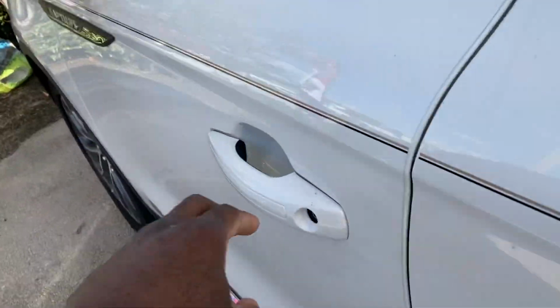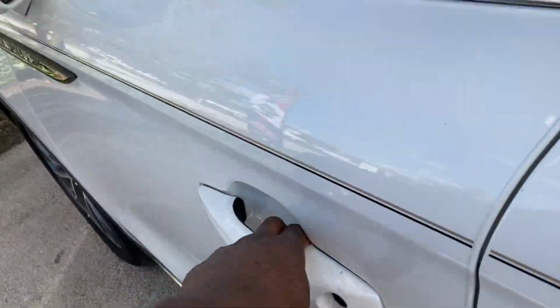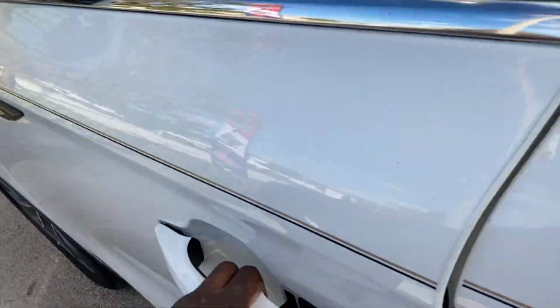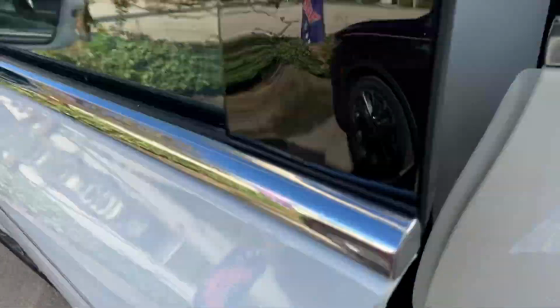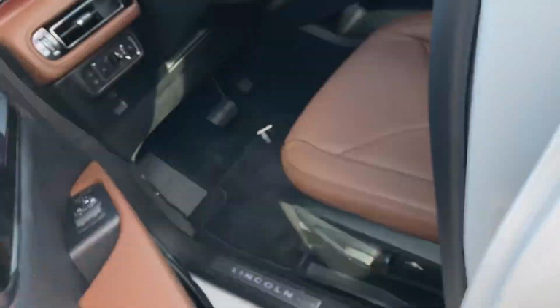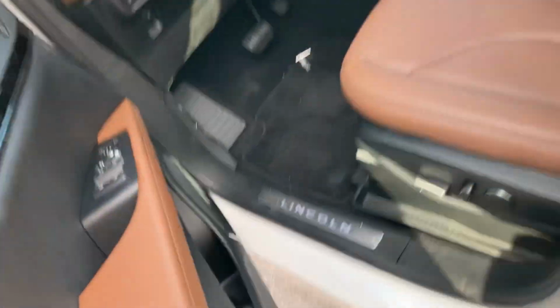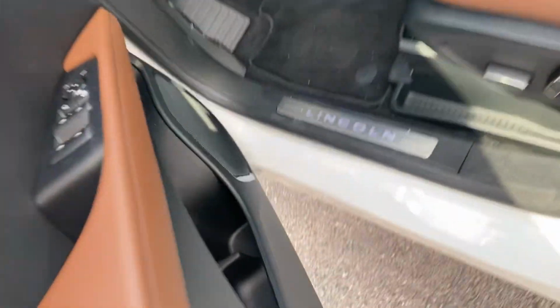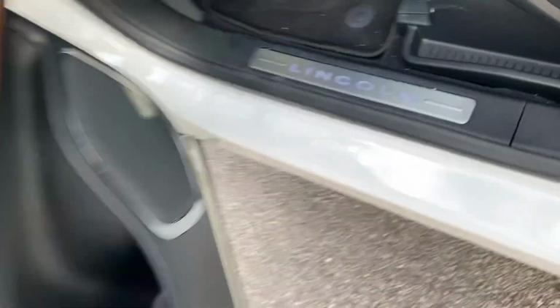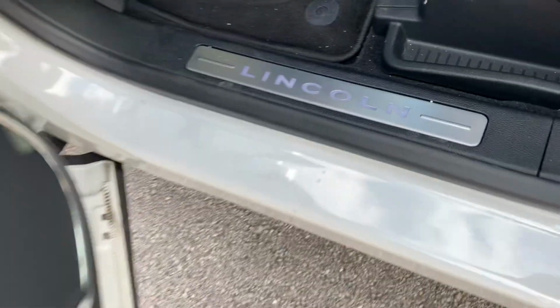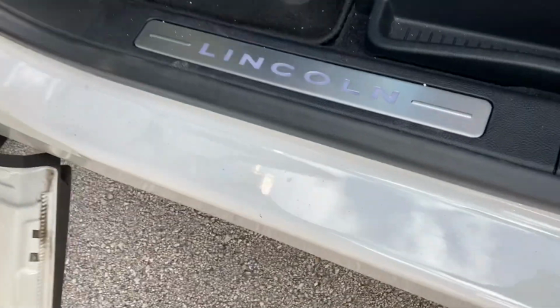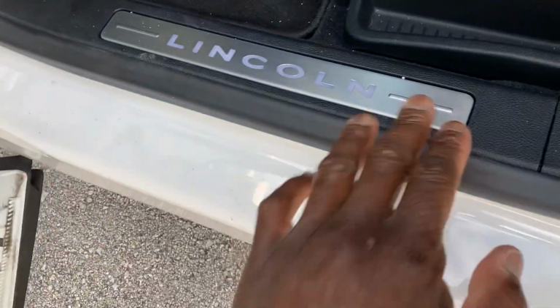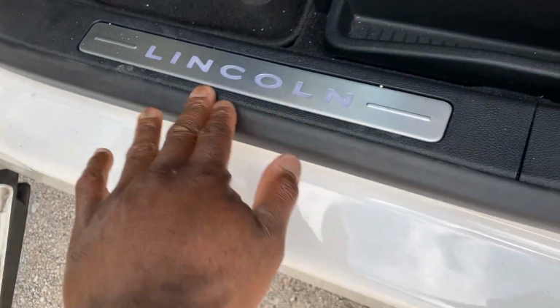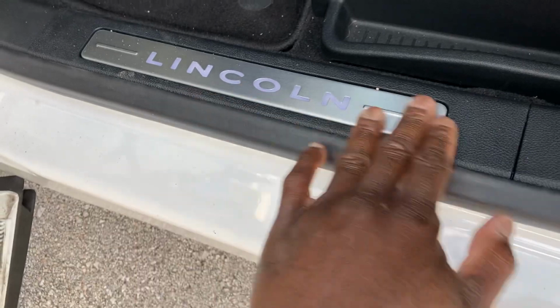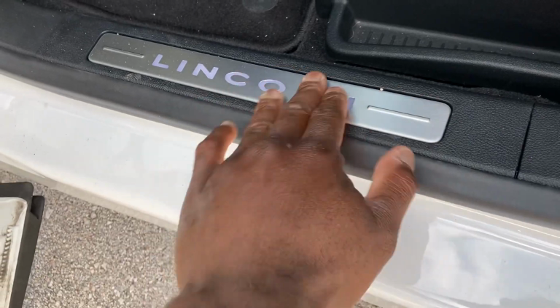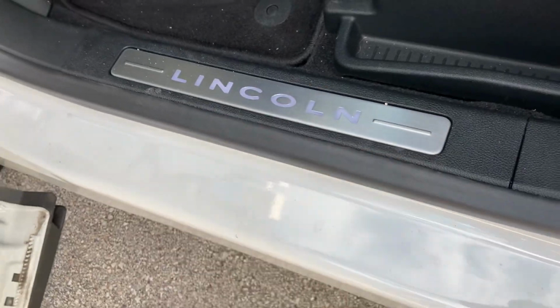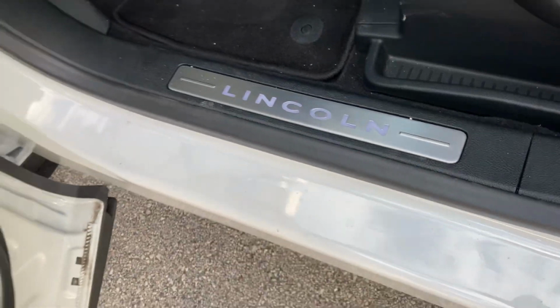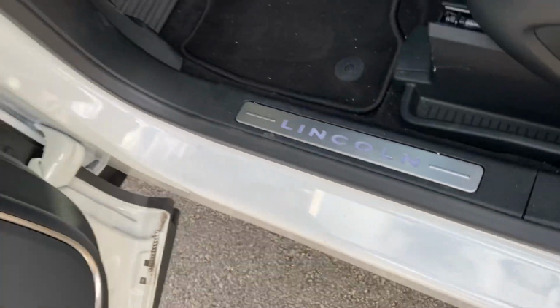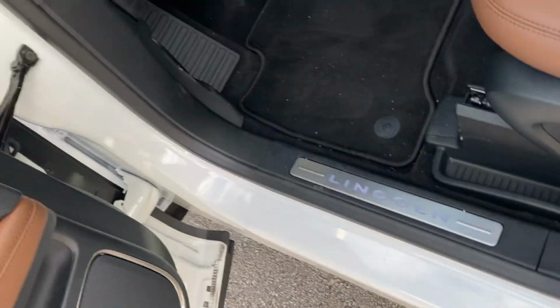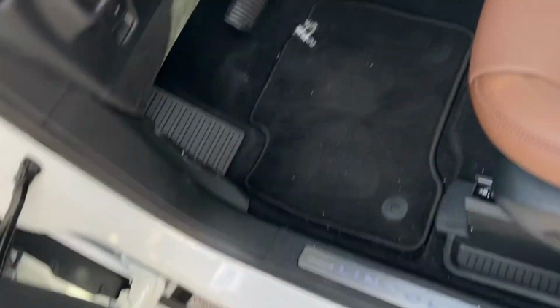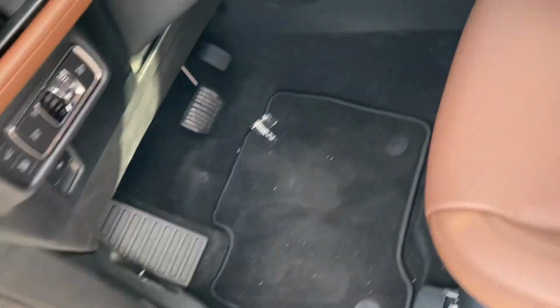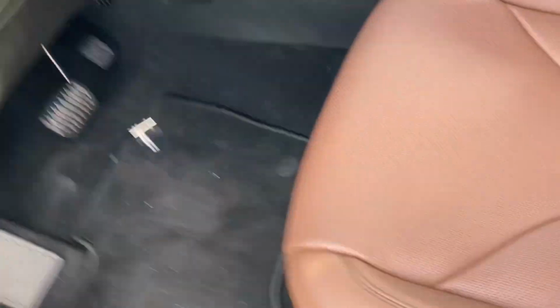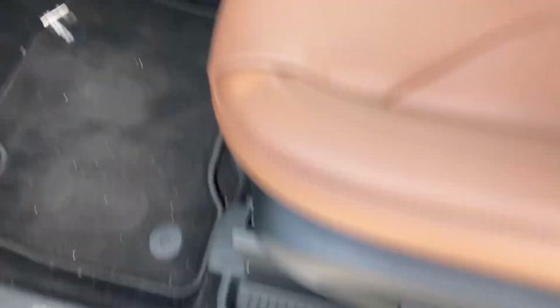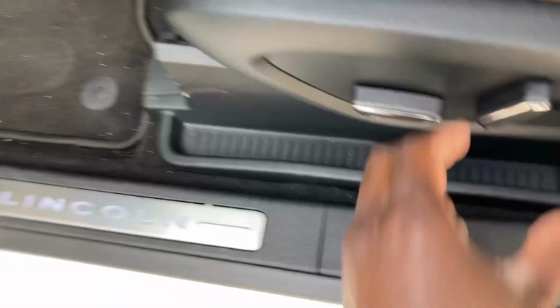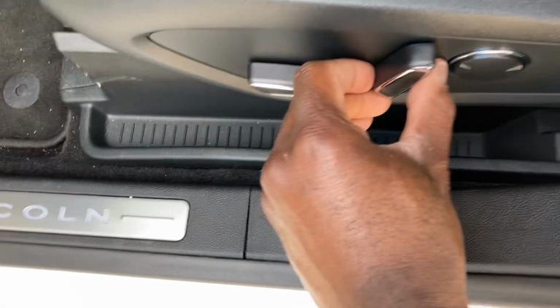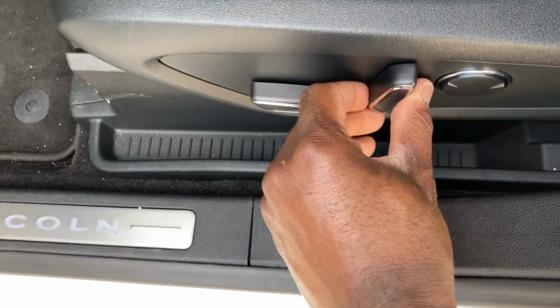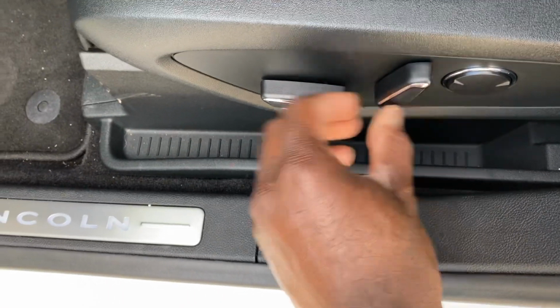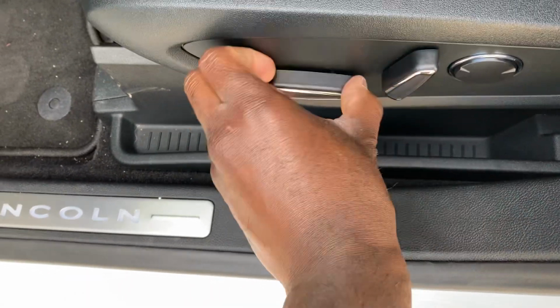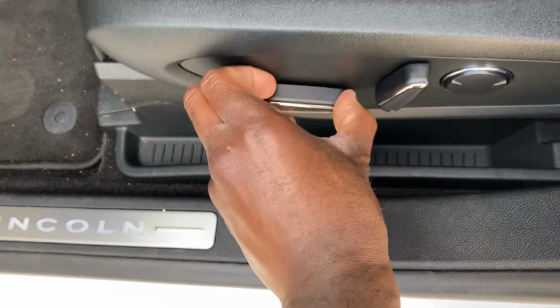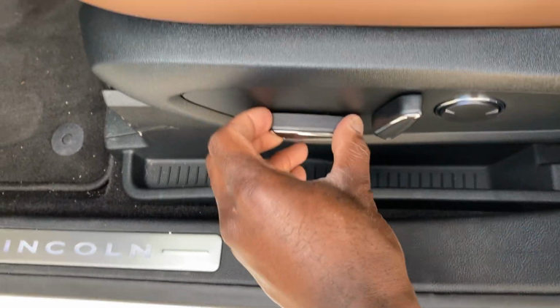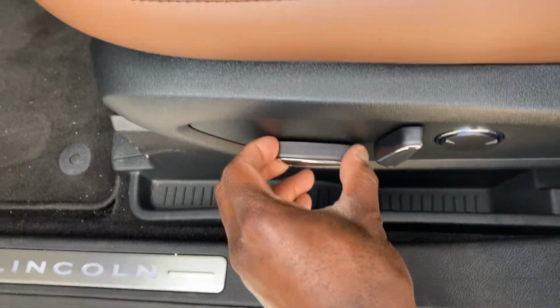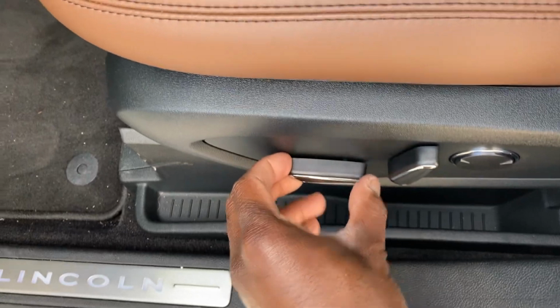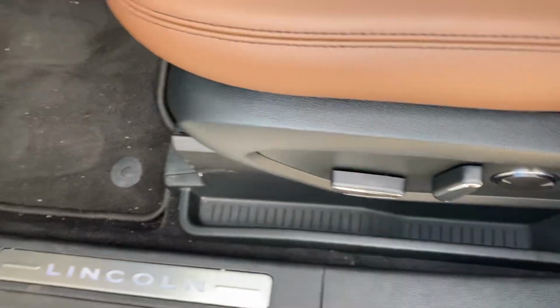Step inside. This lights up on the sills — Lincoln sills. 12-way lumbar support on the driver's seat, driver and passenger.